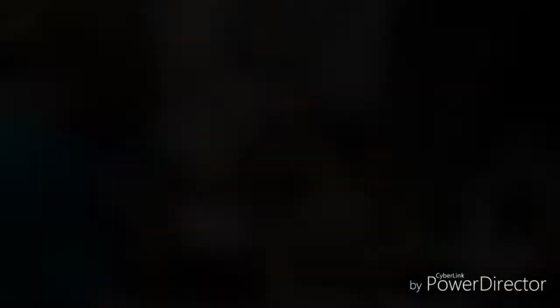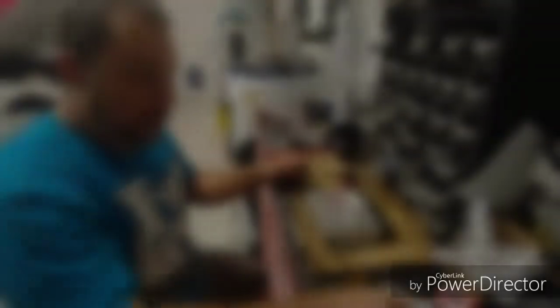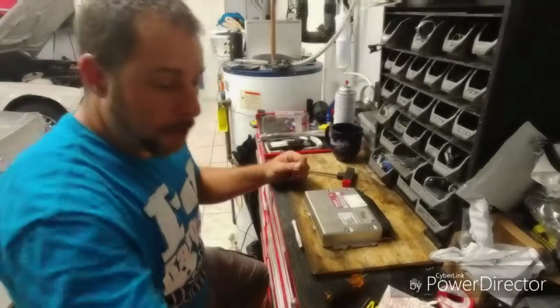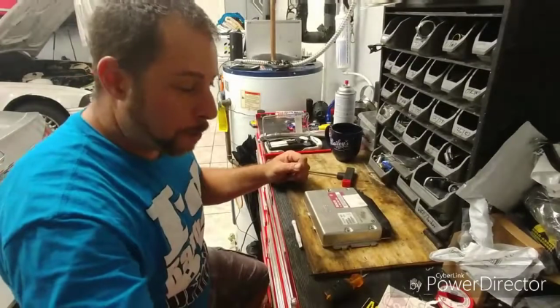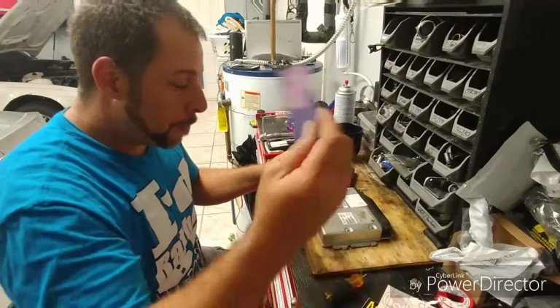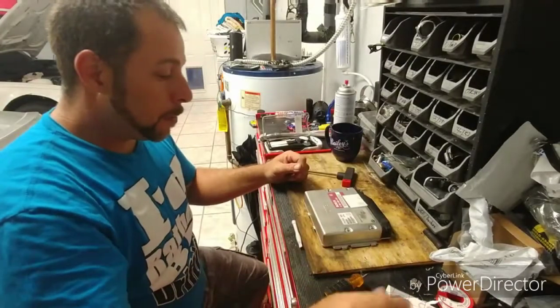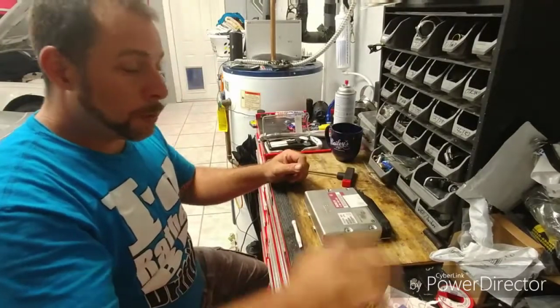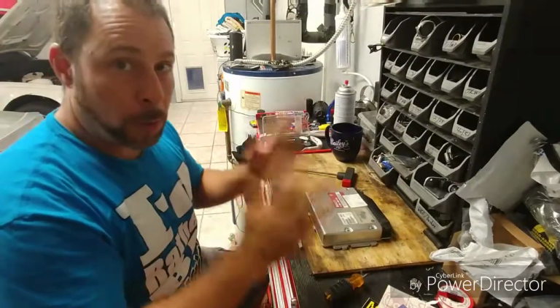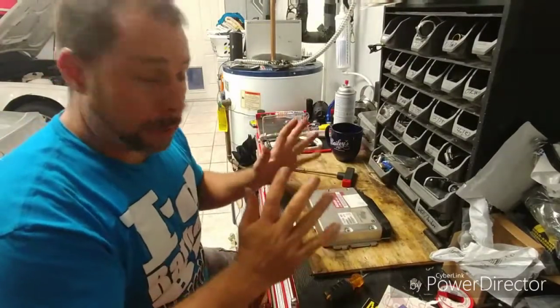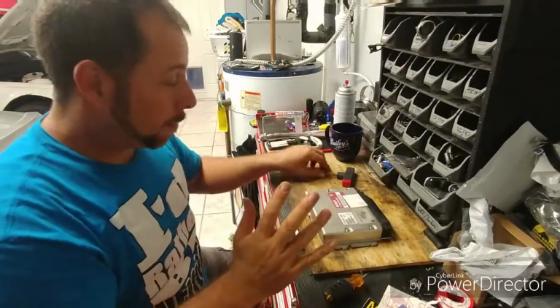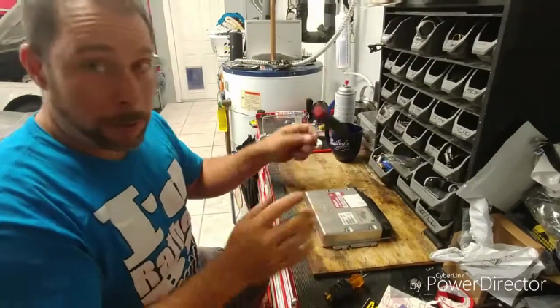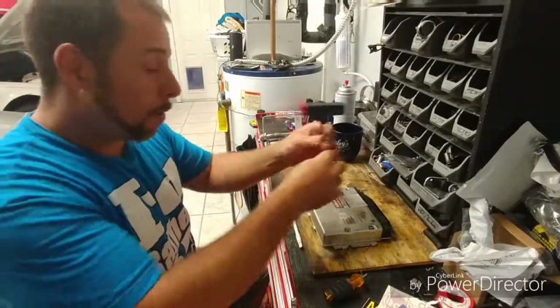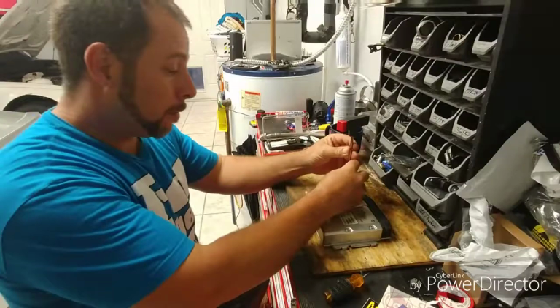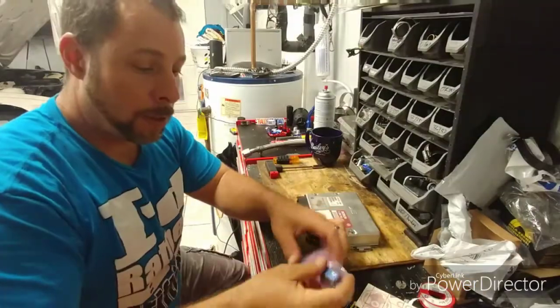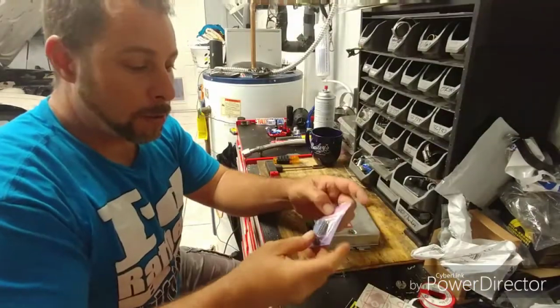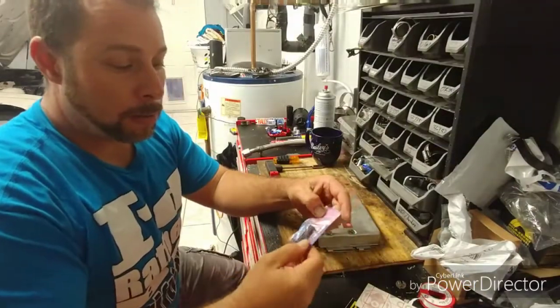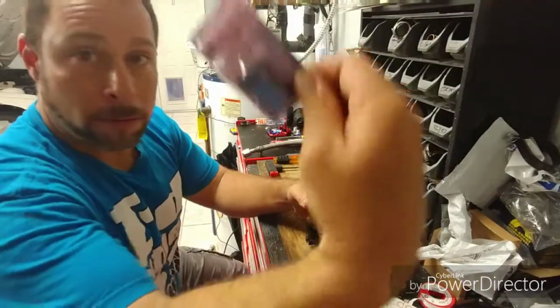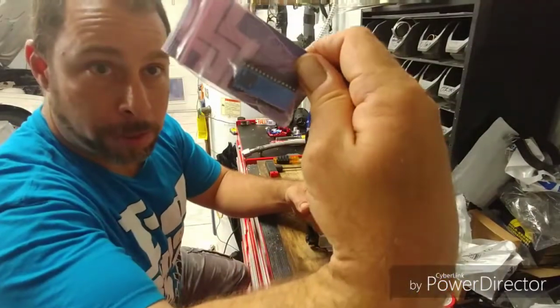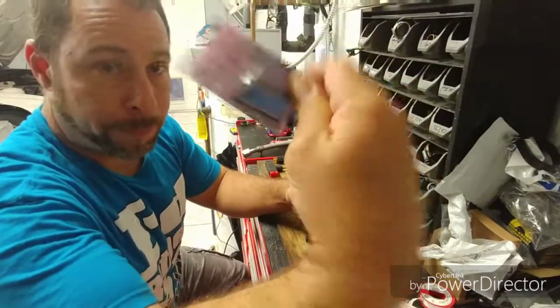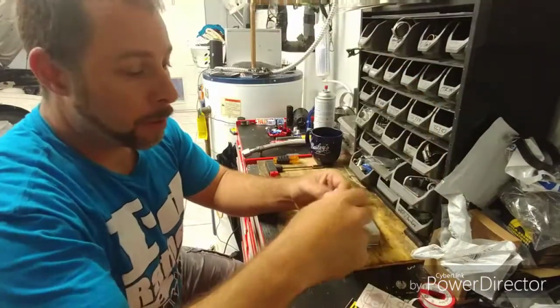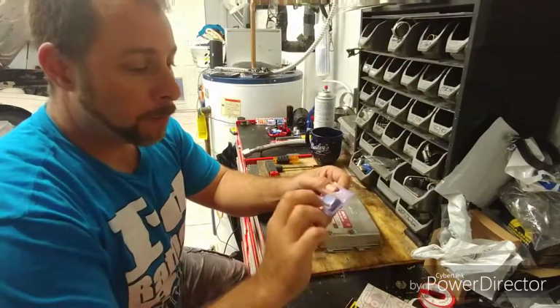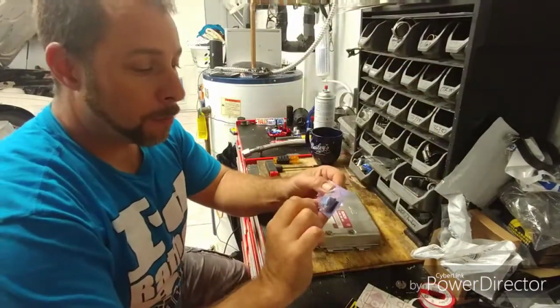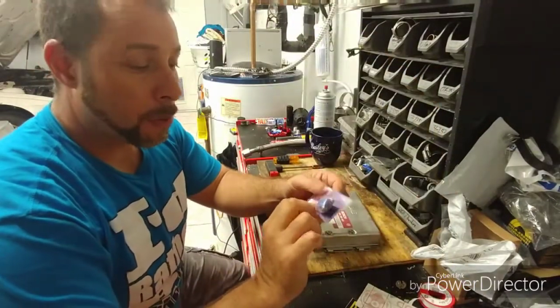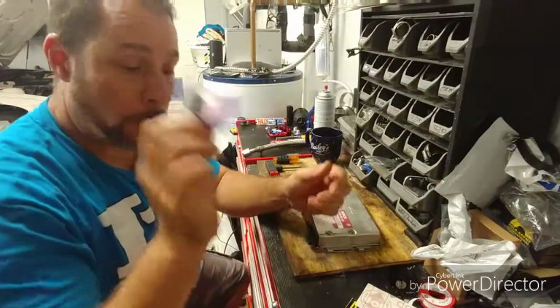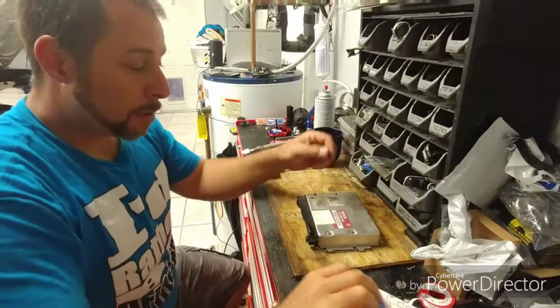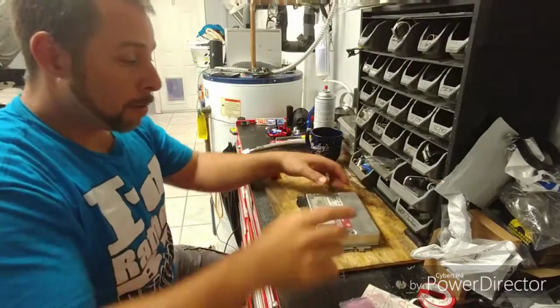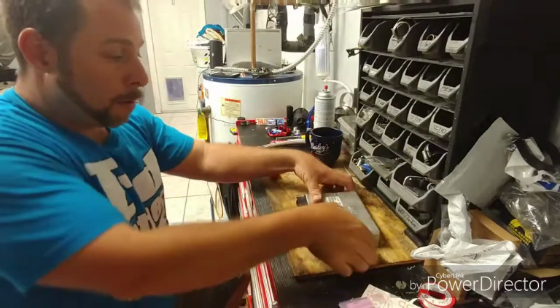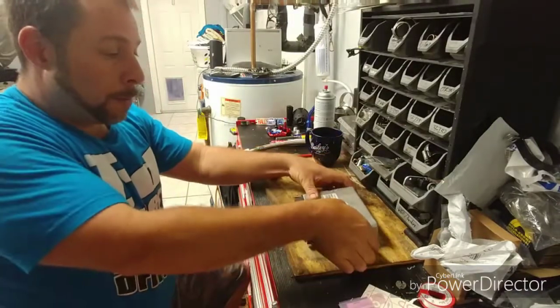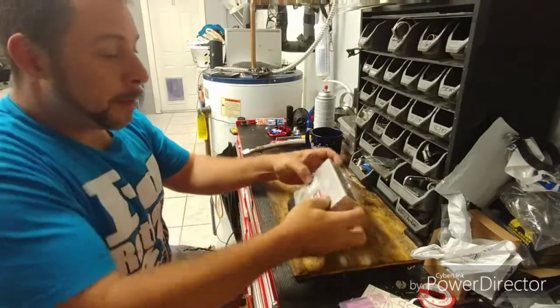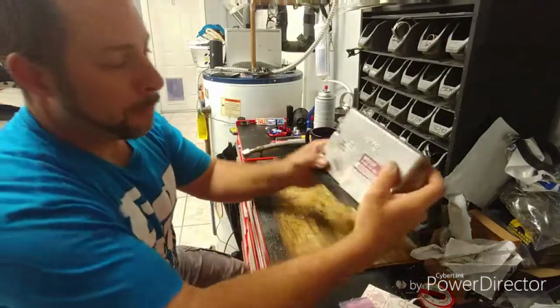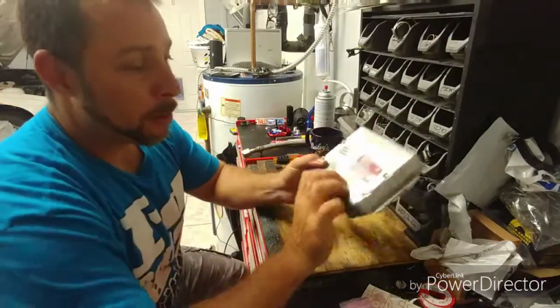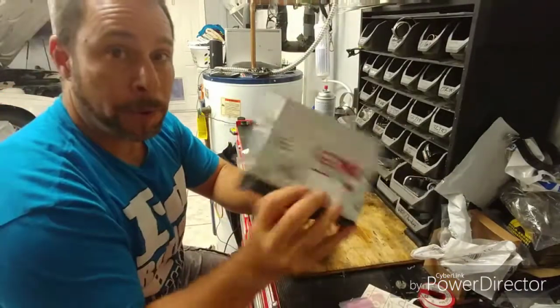Alright guys, got my SS Squid tuning chip, so I'm just gonna do a quick how-to install. Here is the chip, and I'm gonna go ahead and put this in my DME — here's my computer.